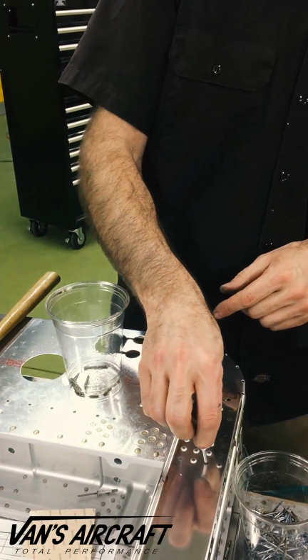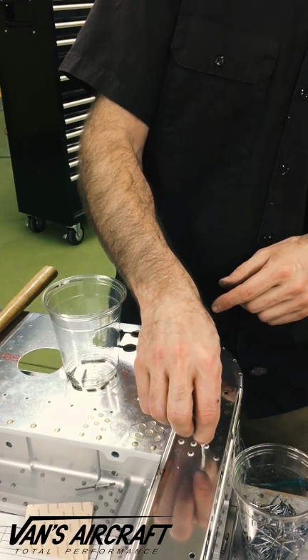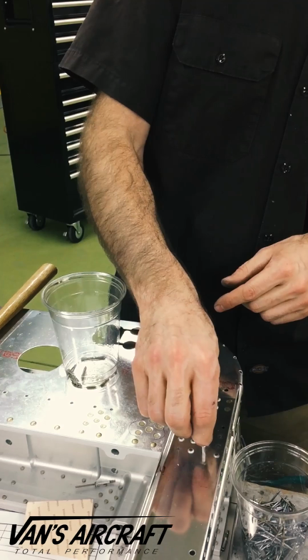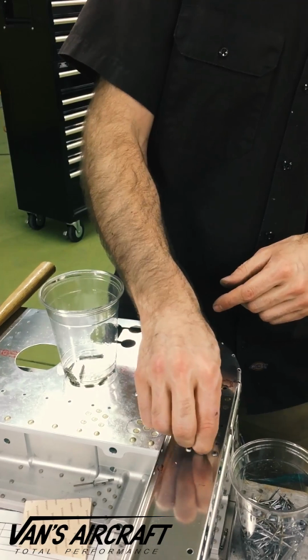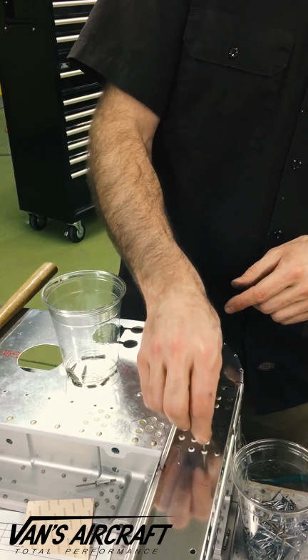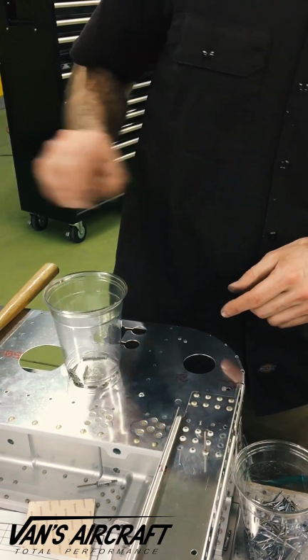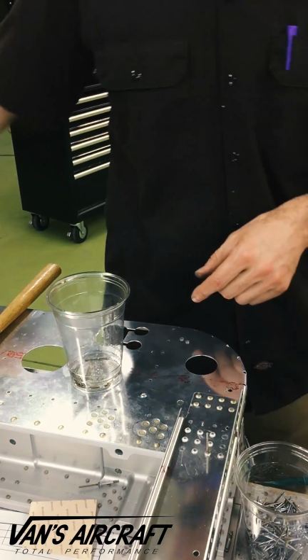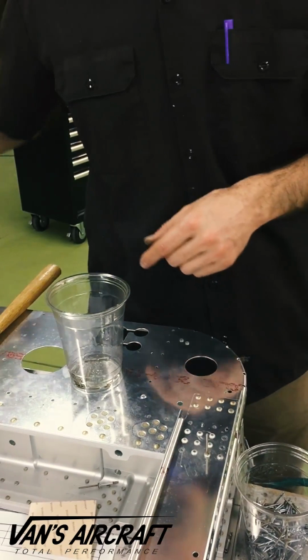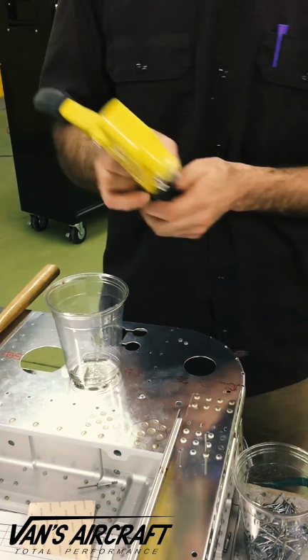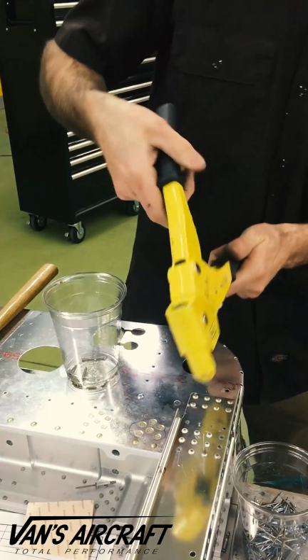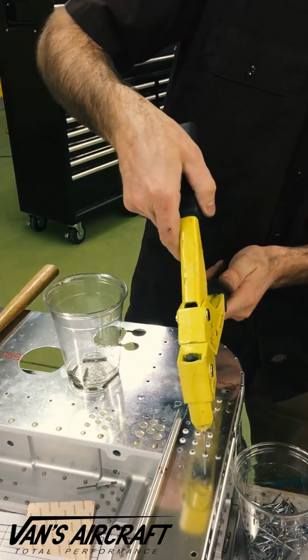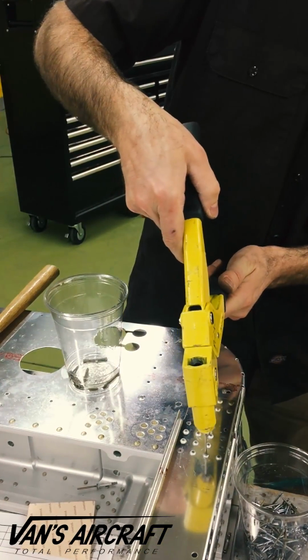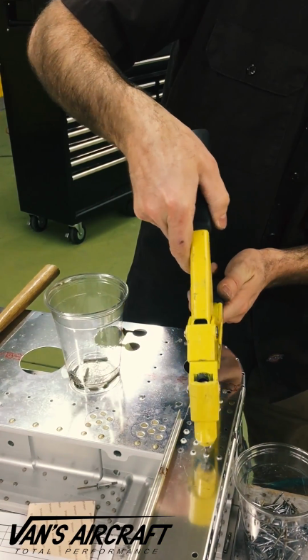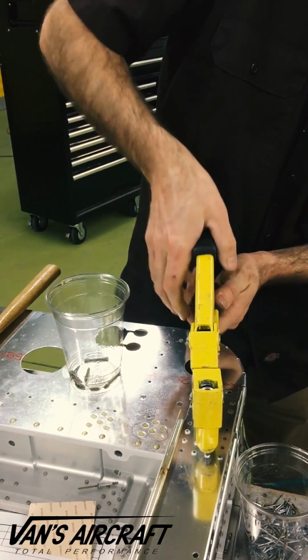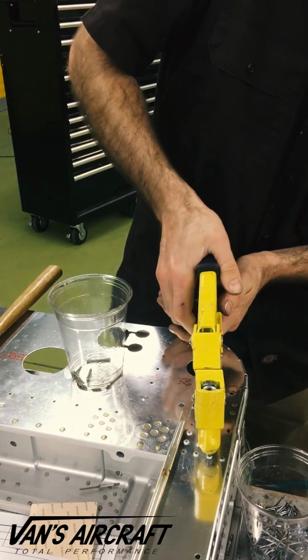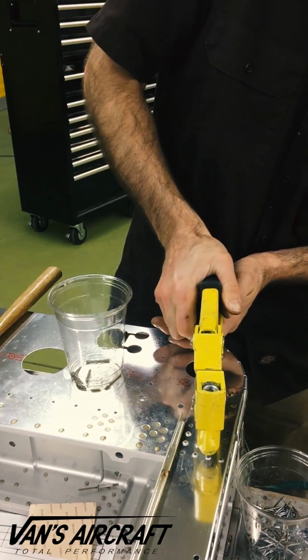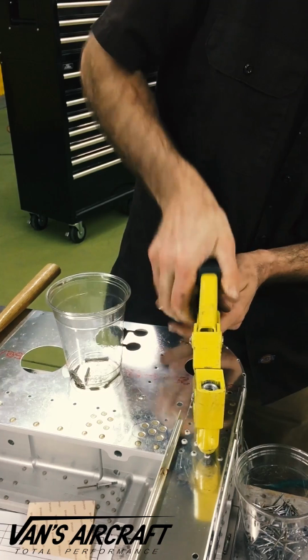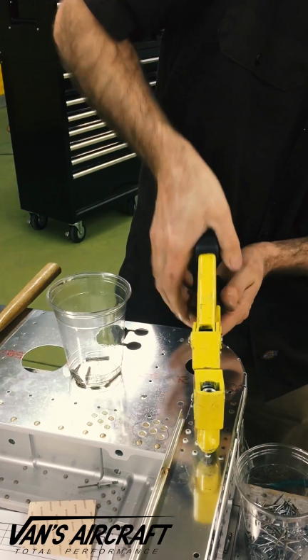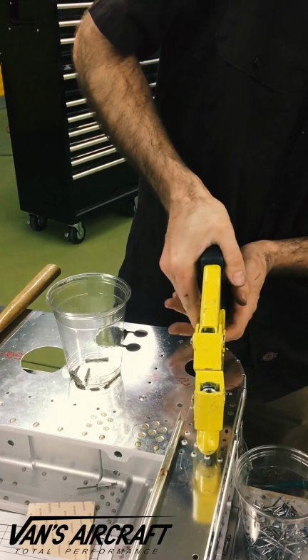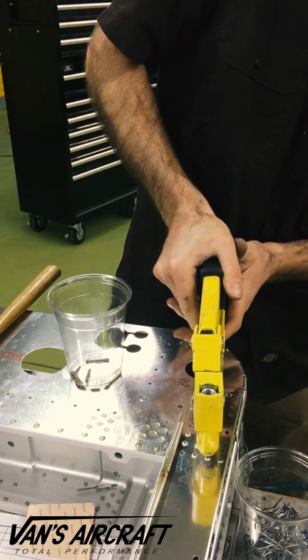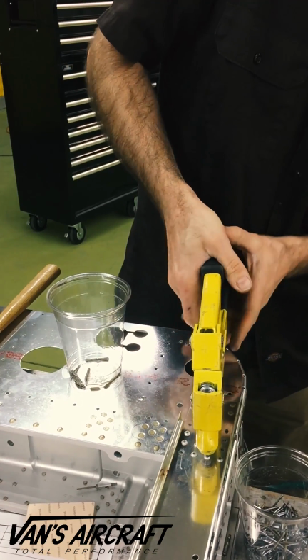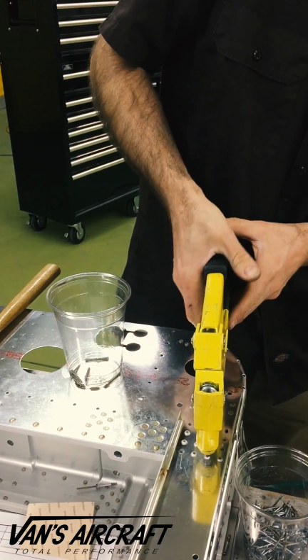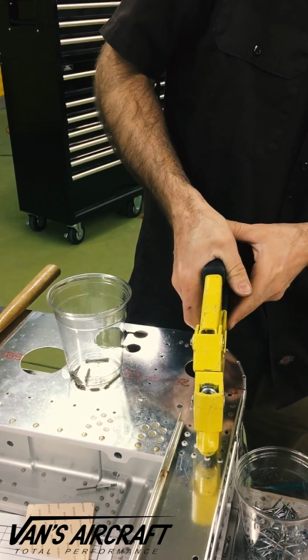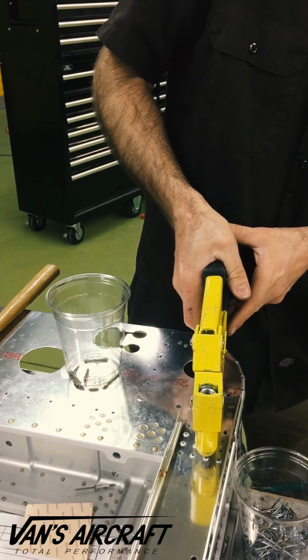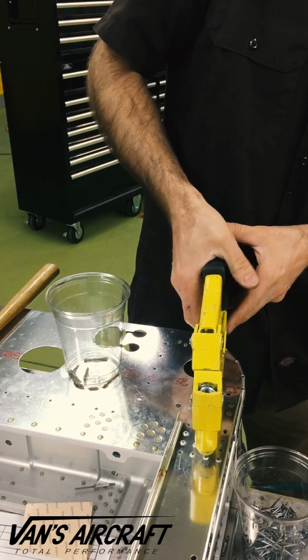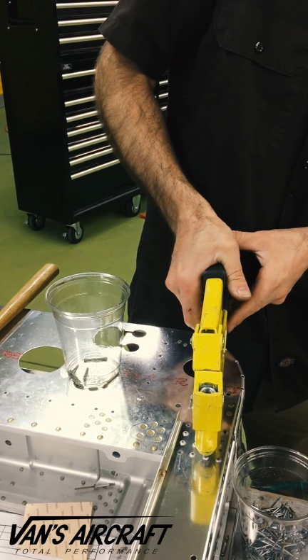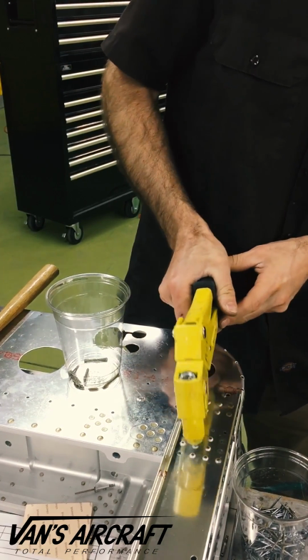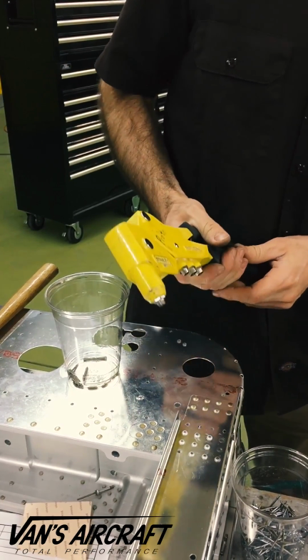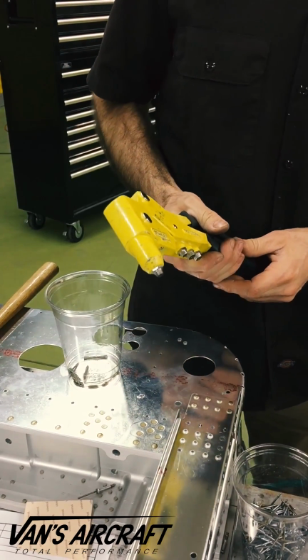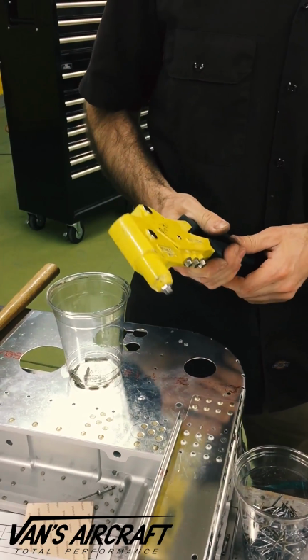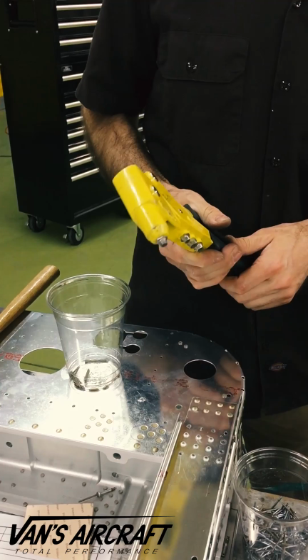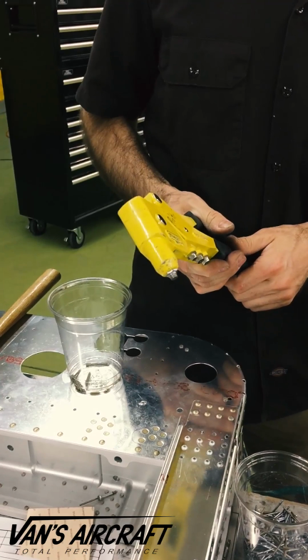At that point it can be inserted and set as normal. You hear the click and then the stem breaks. It is set properly.